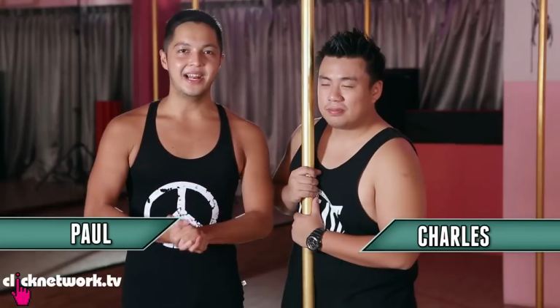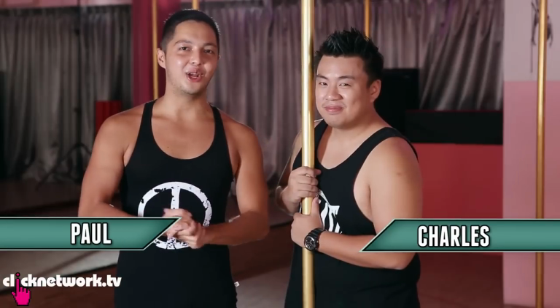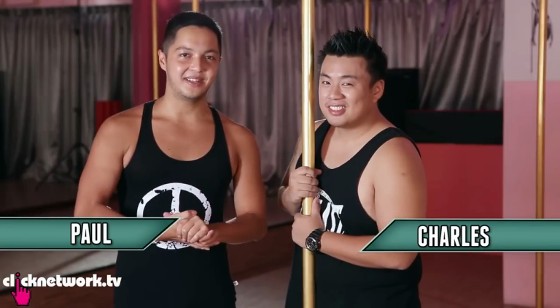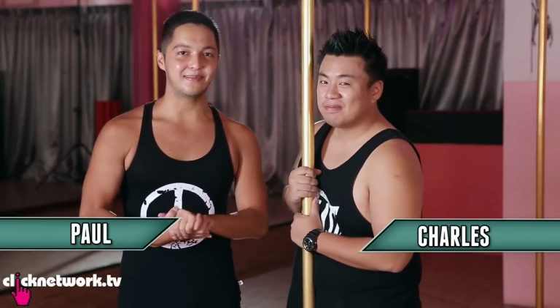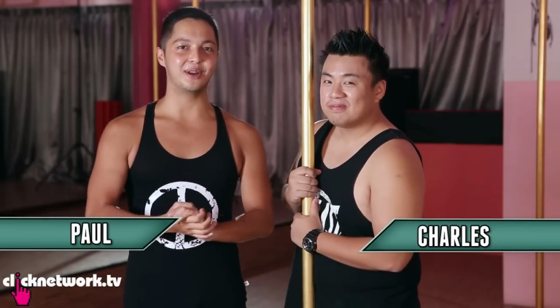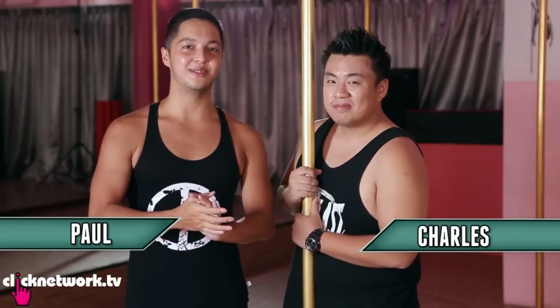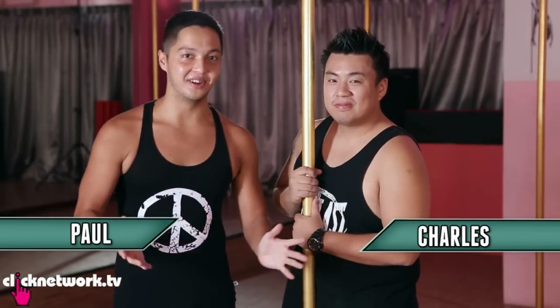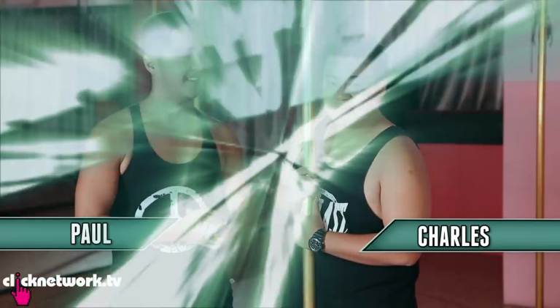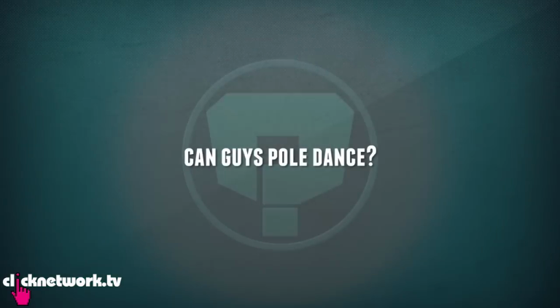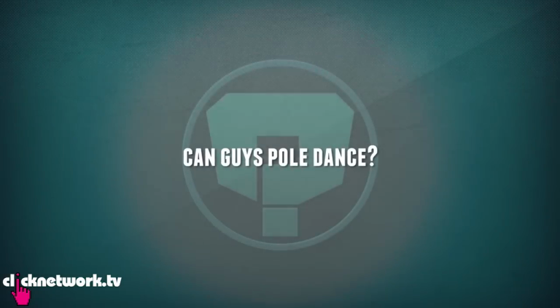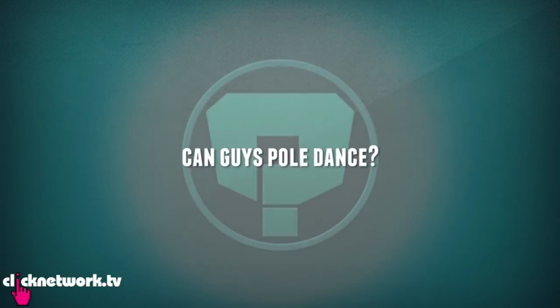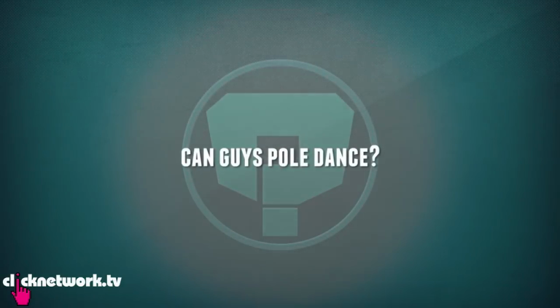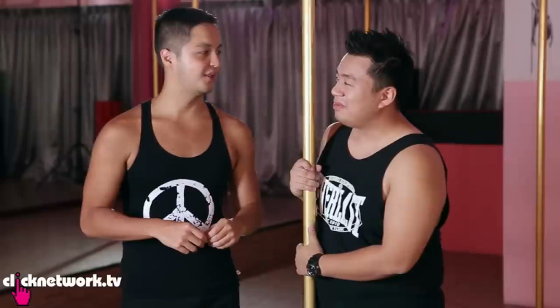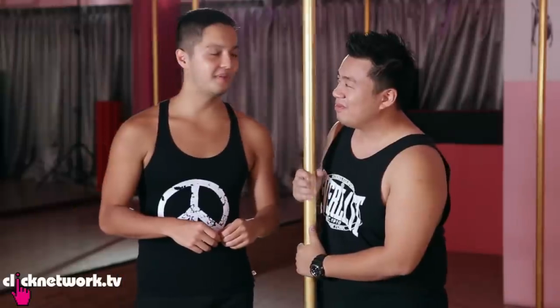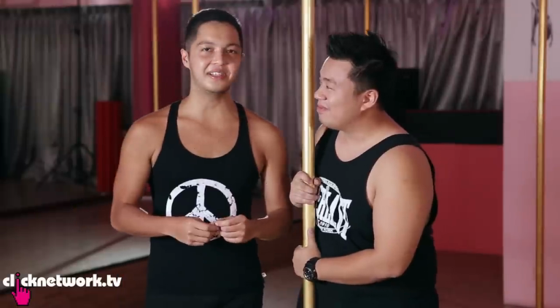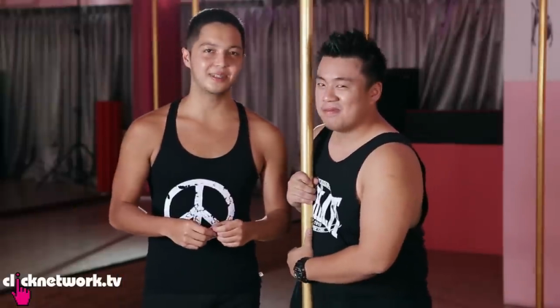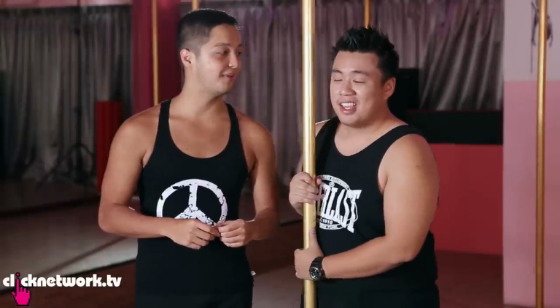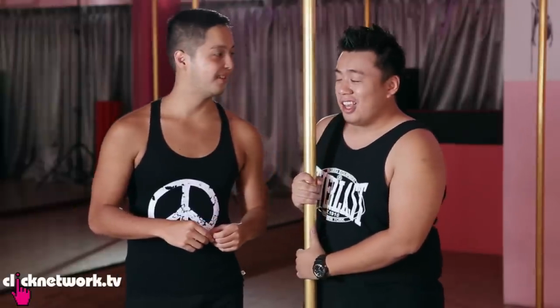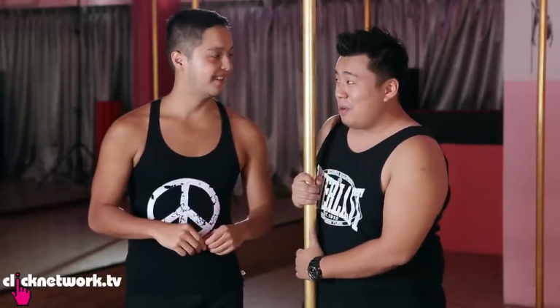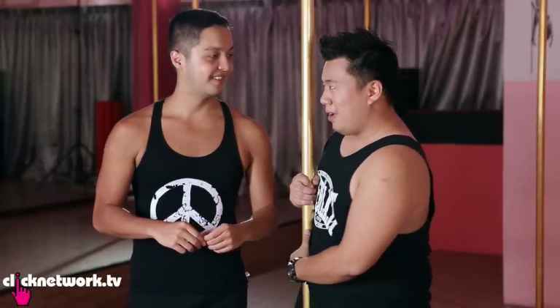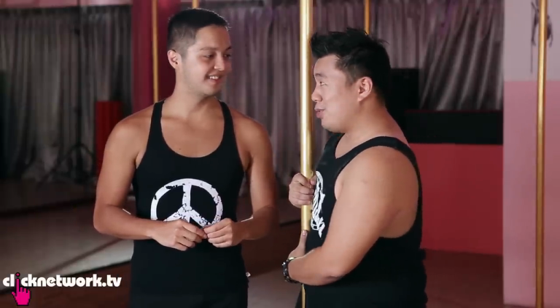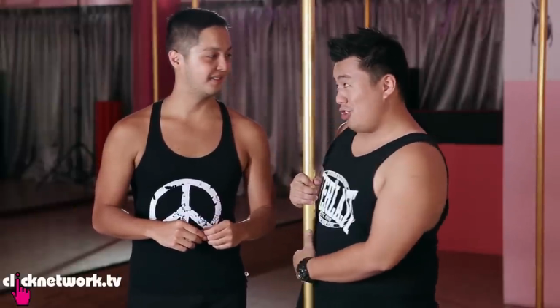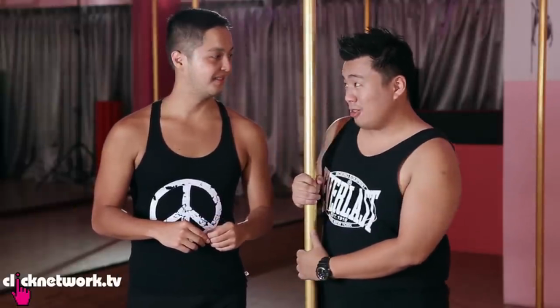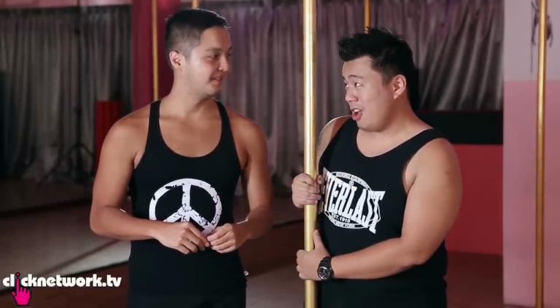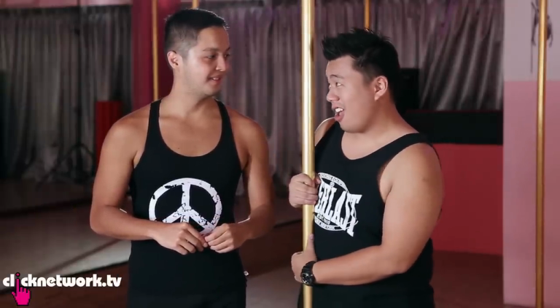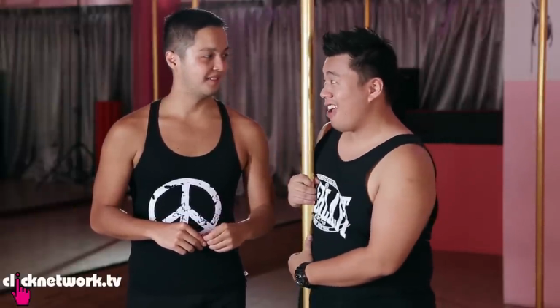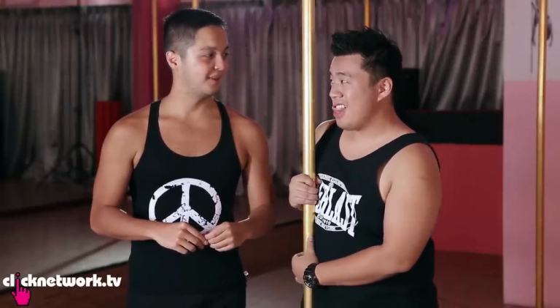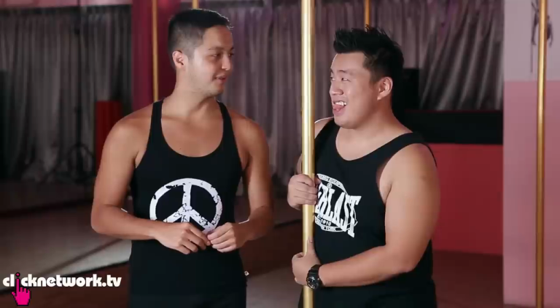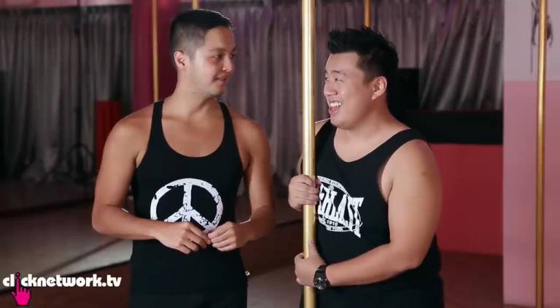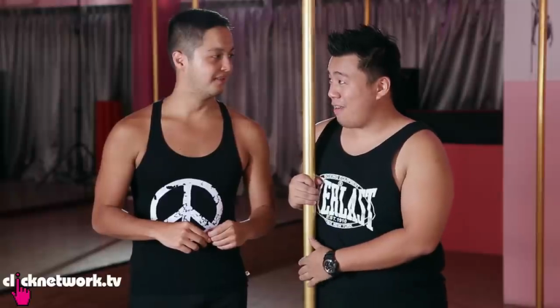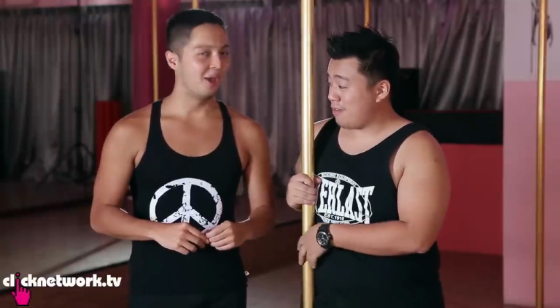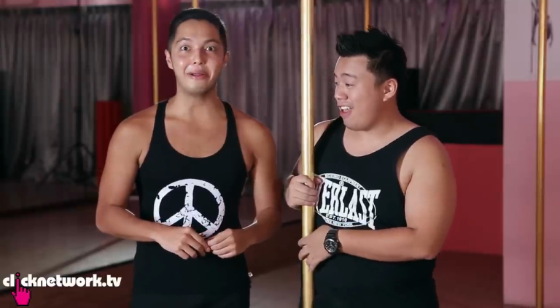Ladies and gentlemen, in today's episode of Wonder Boys, we wonder: can guys pole dance? So Charles, have you ever seen guys pole dance before? No pole, but I'm sure you're about to. What's that supposed to mean? You're about to find out.